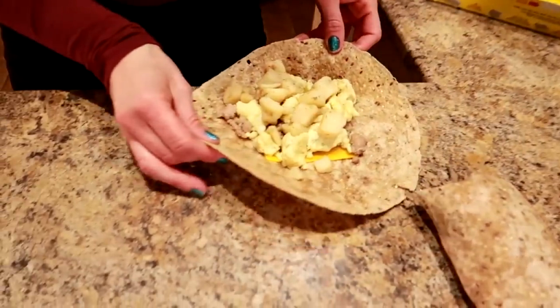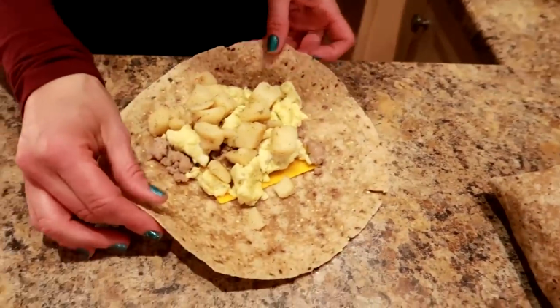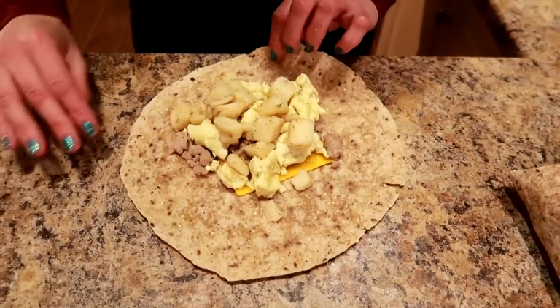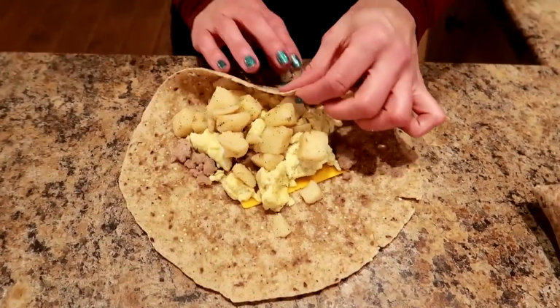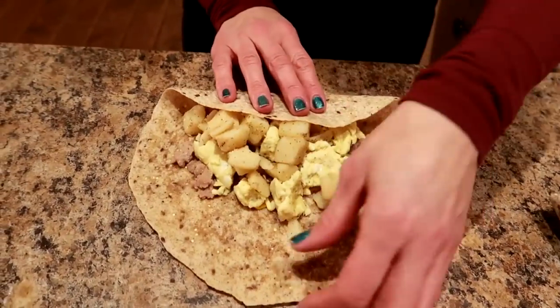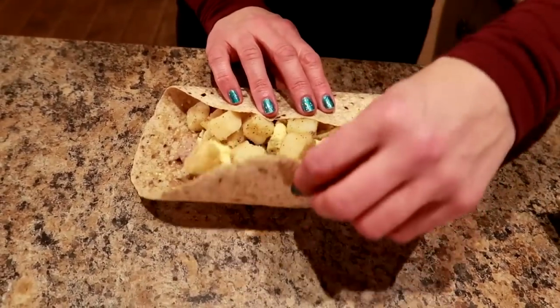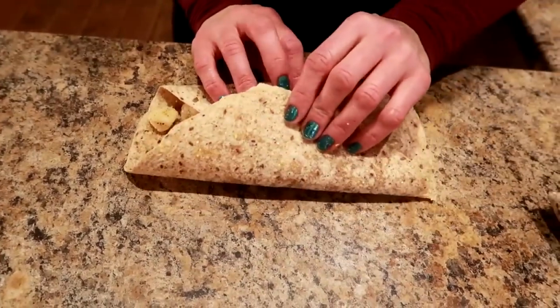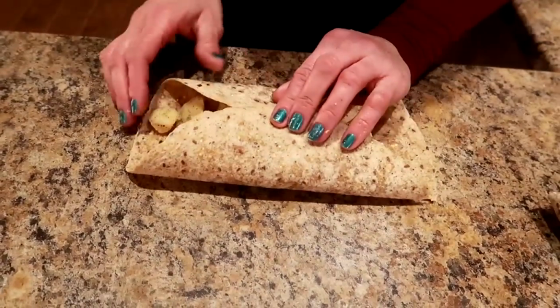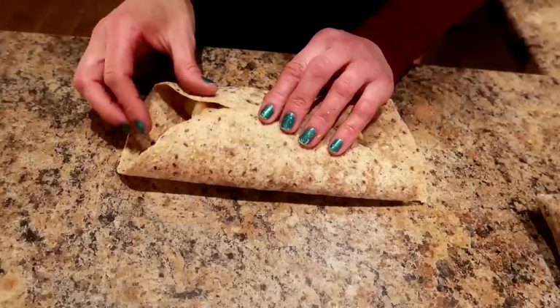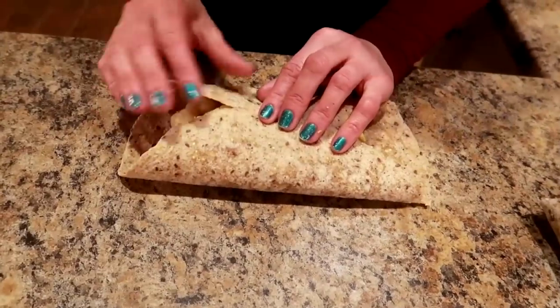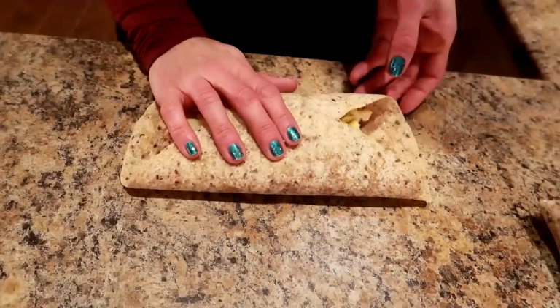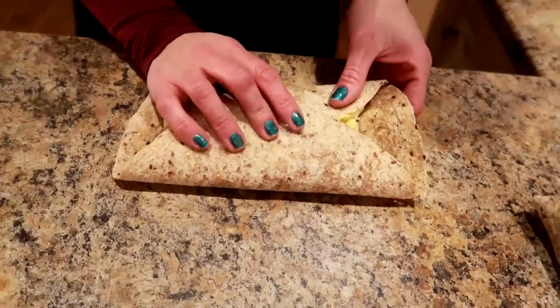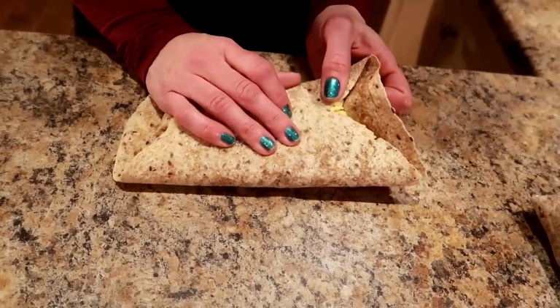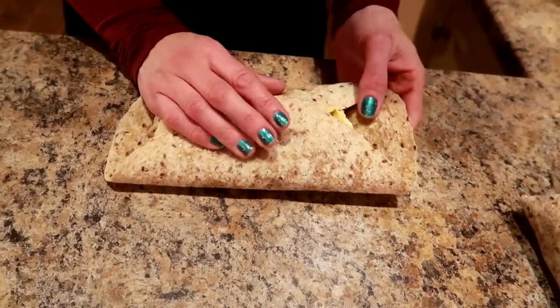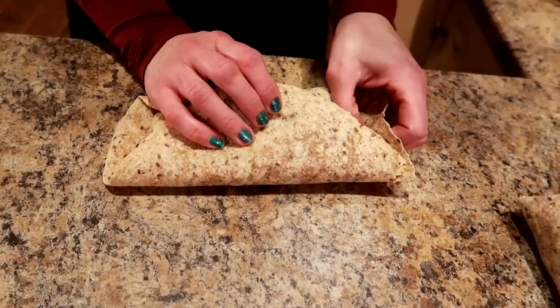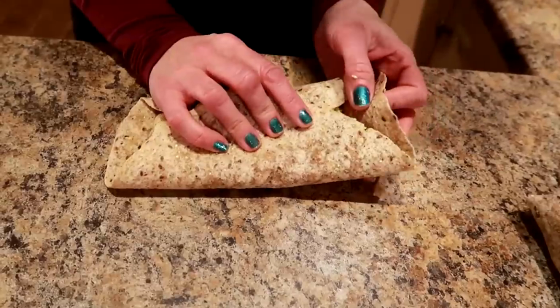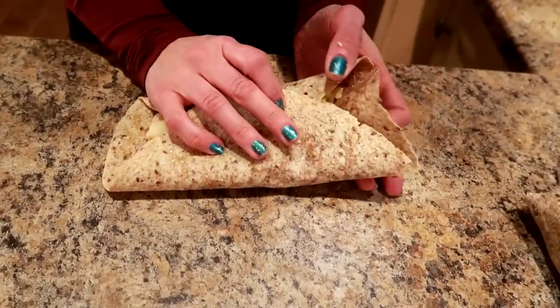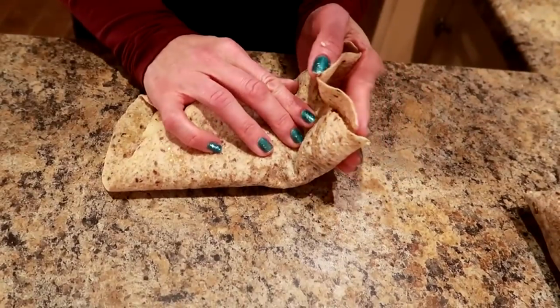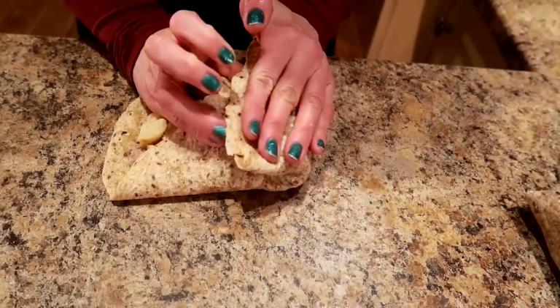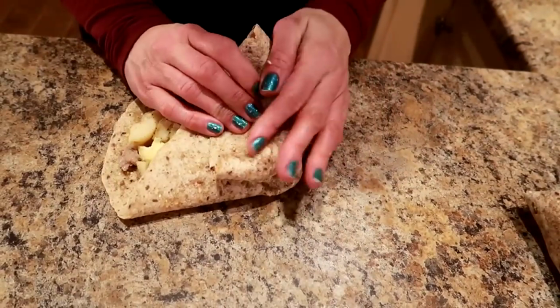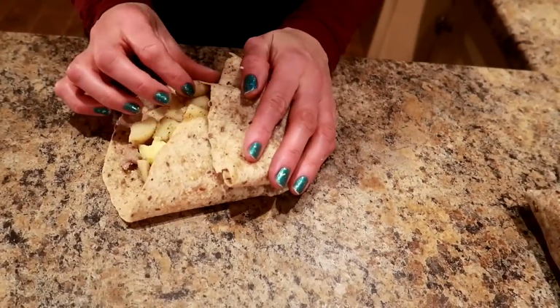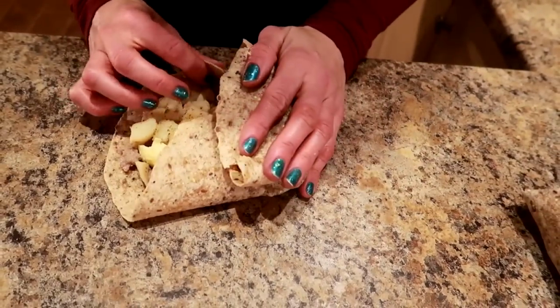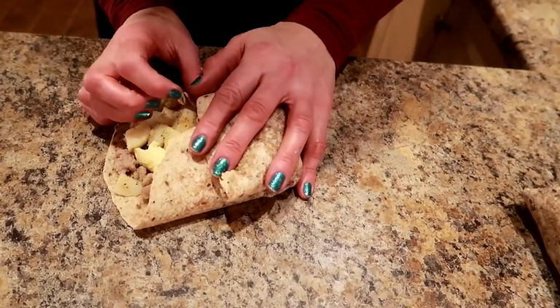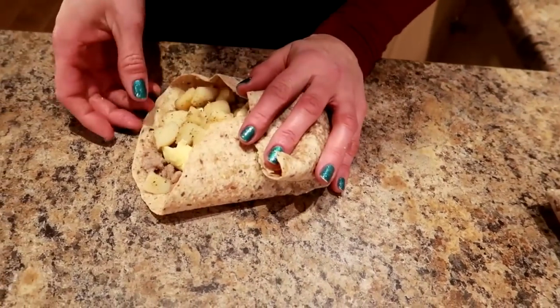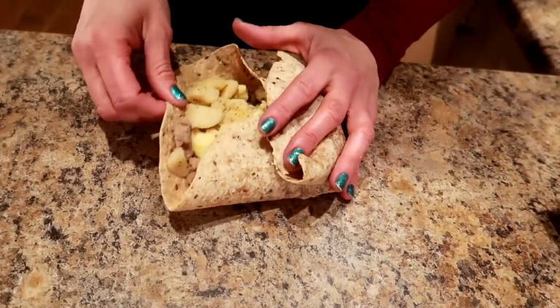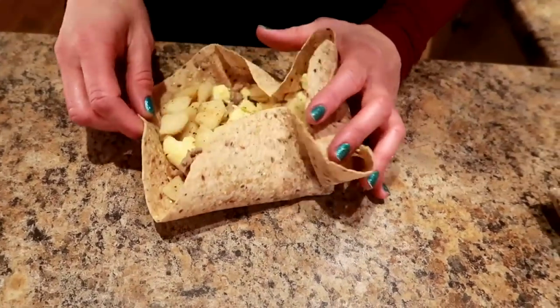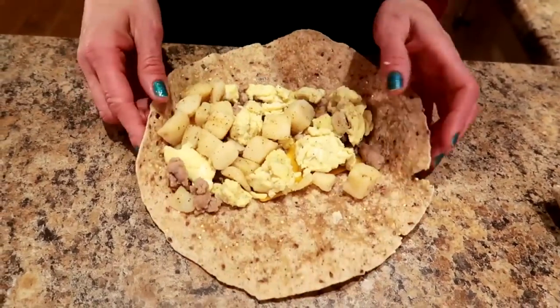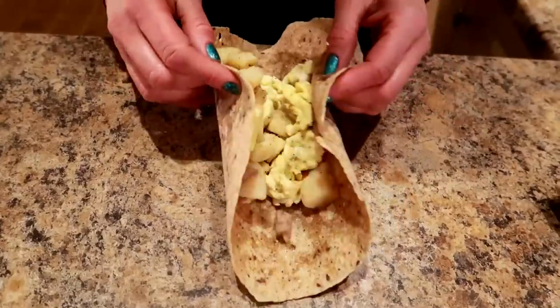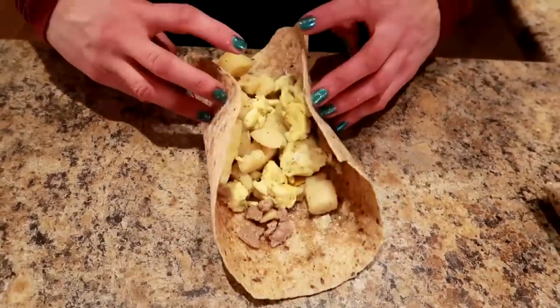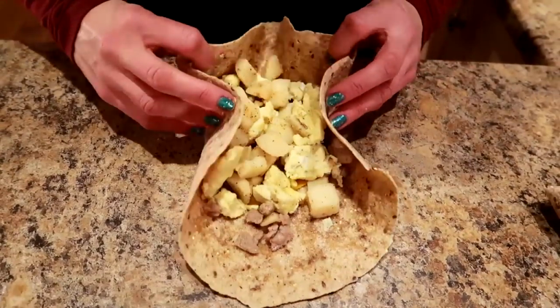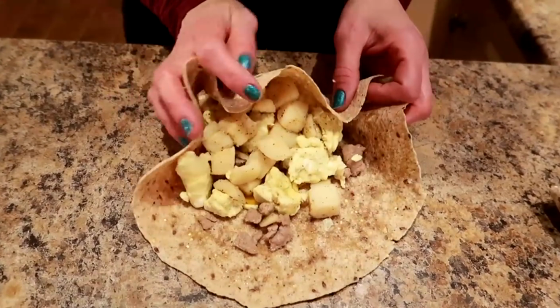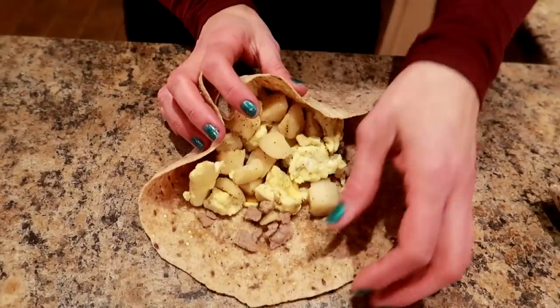So that's why I didn't plastic wrap them yet - we're taking some thumbnail shots first. They're nice and thick, a good size - they're a full meal in a burrito. They're going to be beautiful, full of protein, tasty, and keep you full.